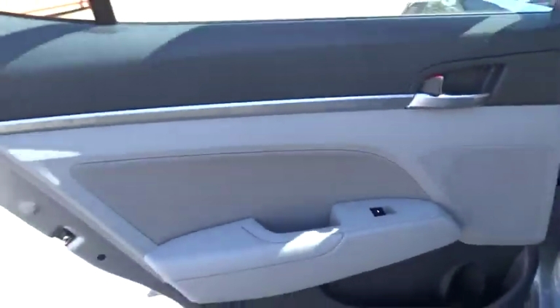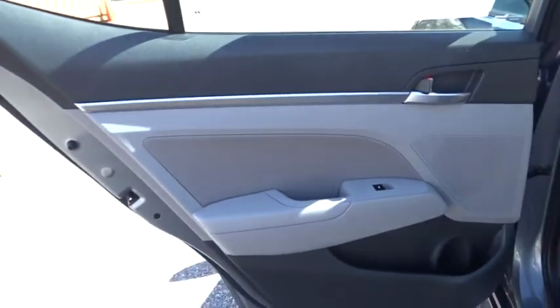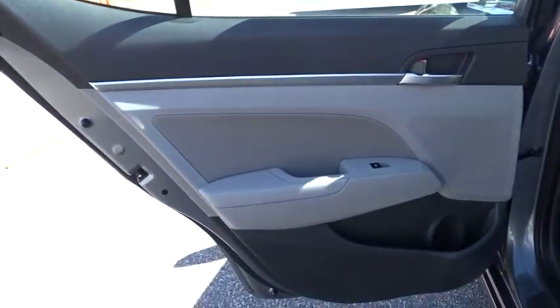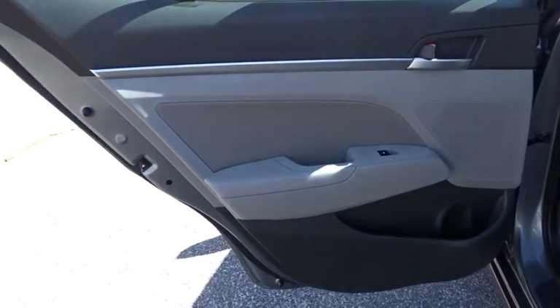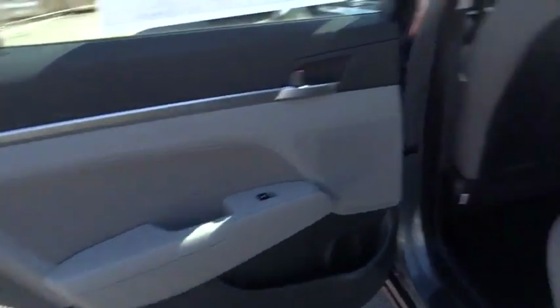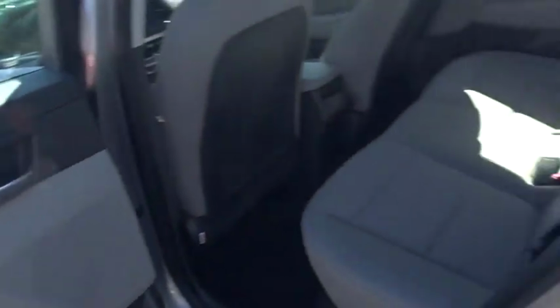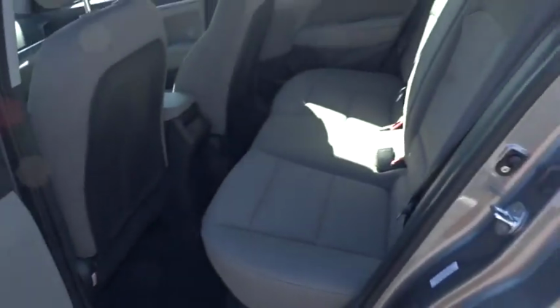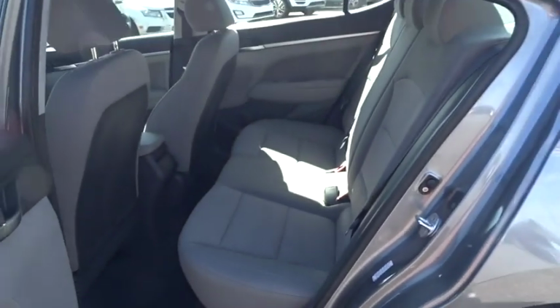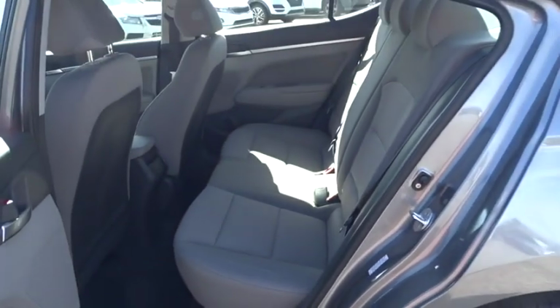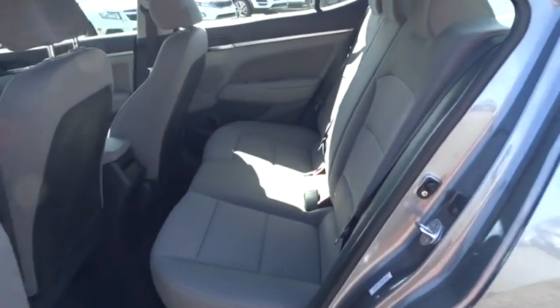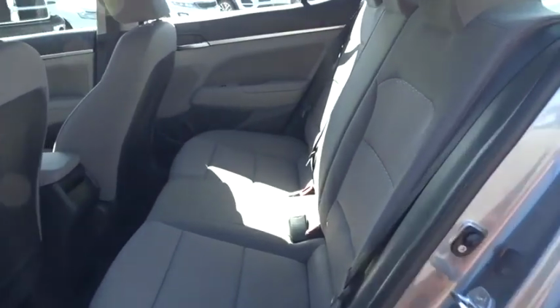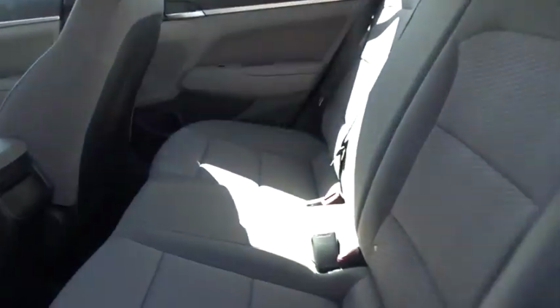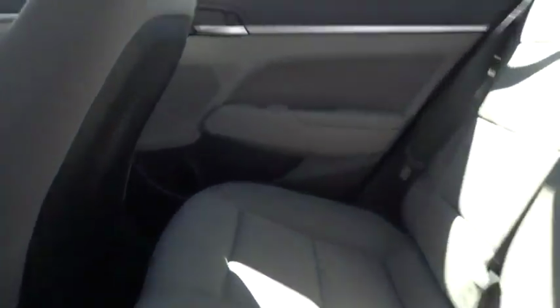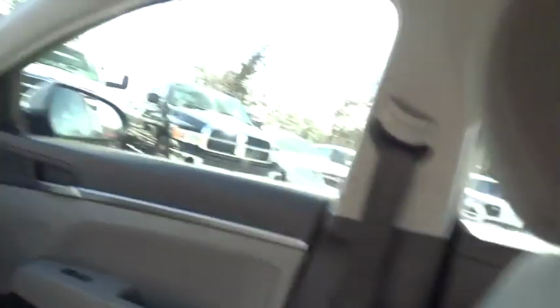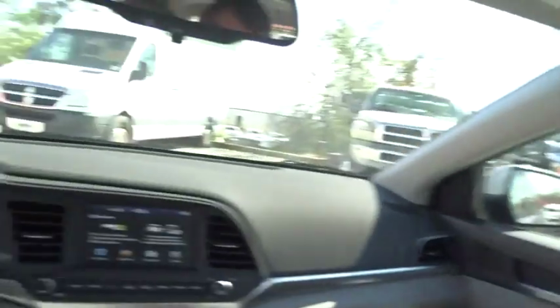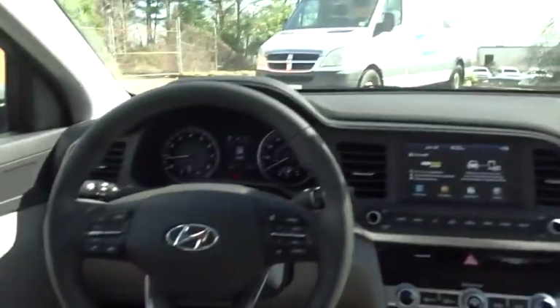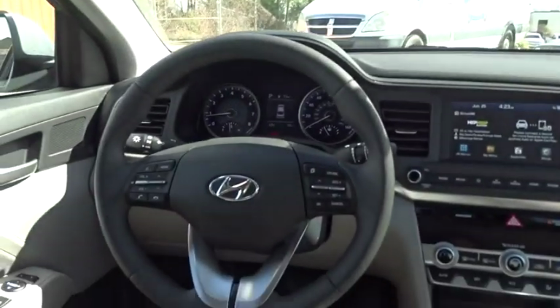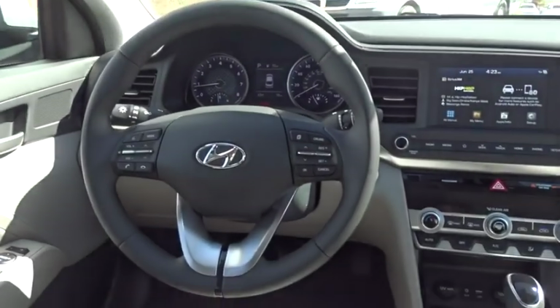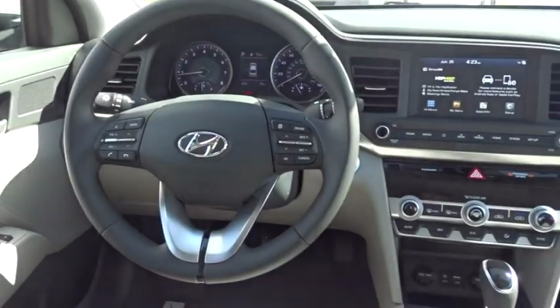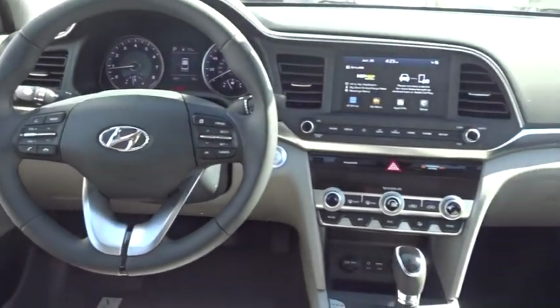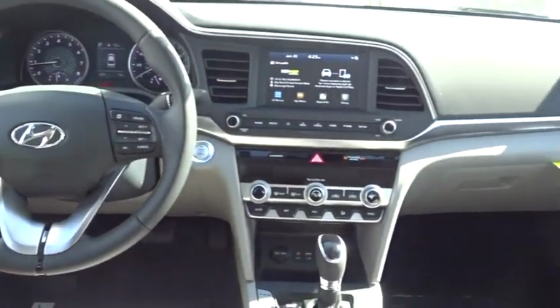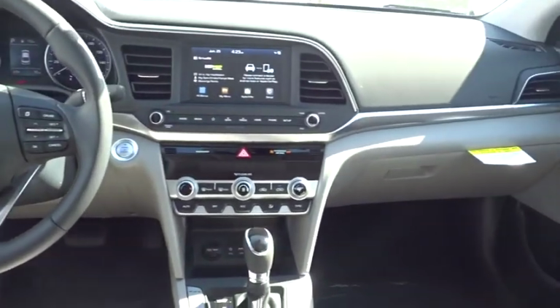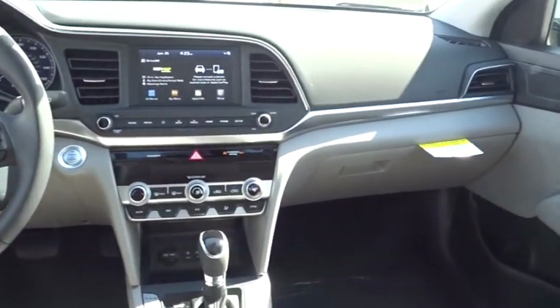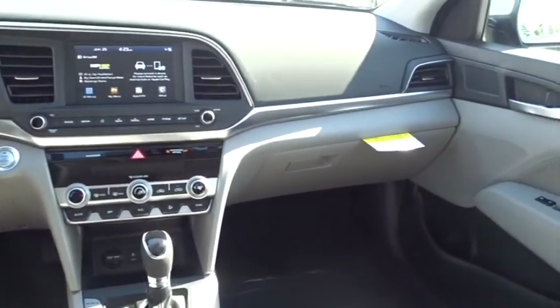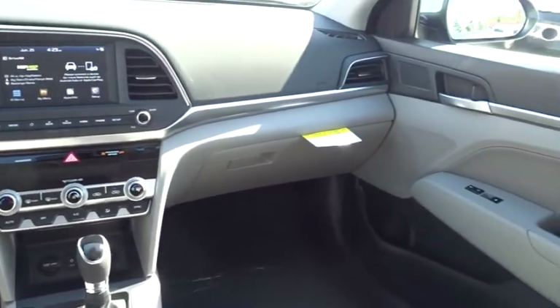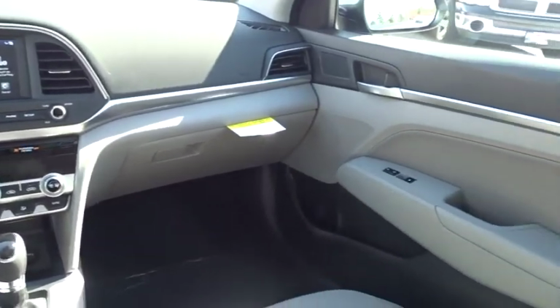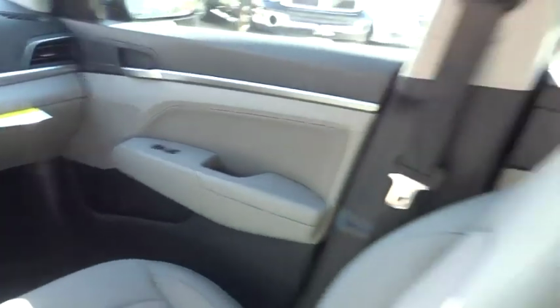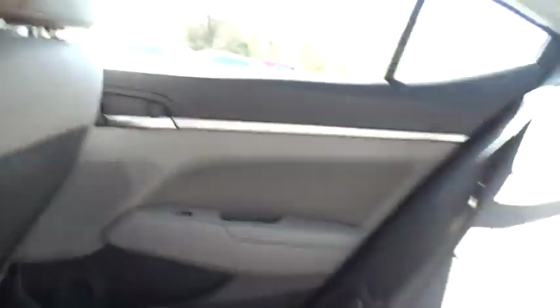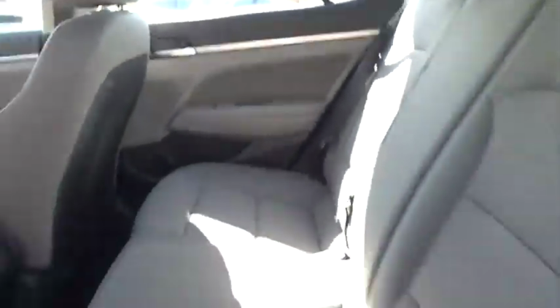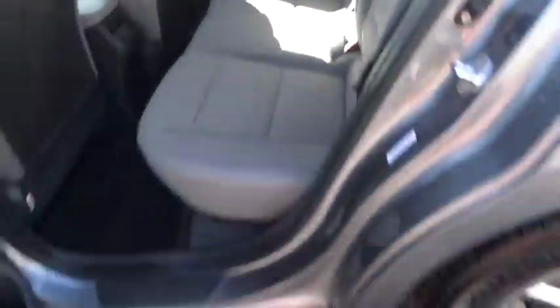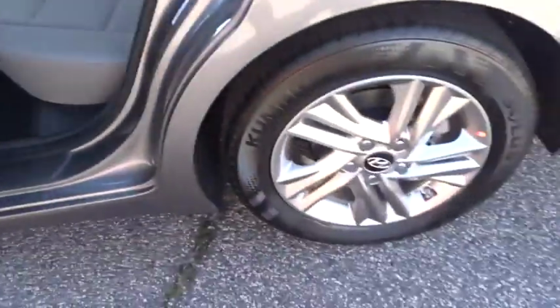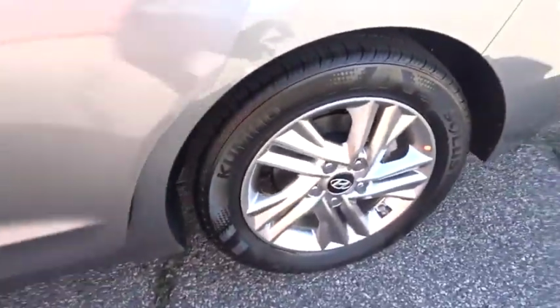Leather wrapped steering wheel, Bluetooth, power steering, front wheel drive, adjustable steering wheel, aluminum wheels, cruise control, four-wheel disc brakes, keyless start, AM FM stereo radio, climate control.